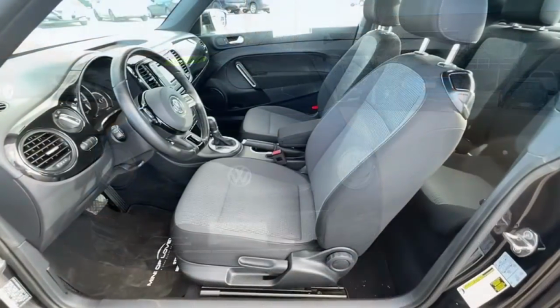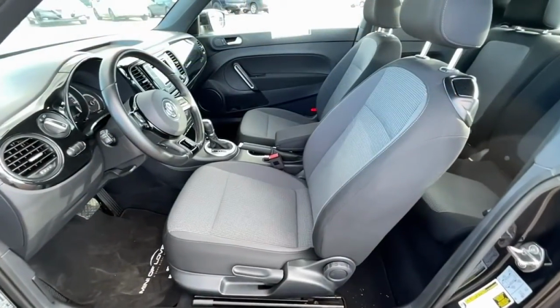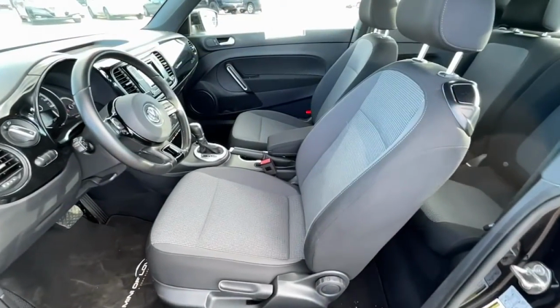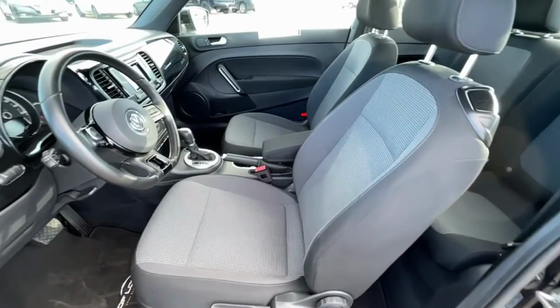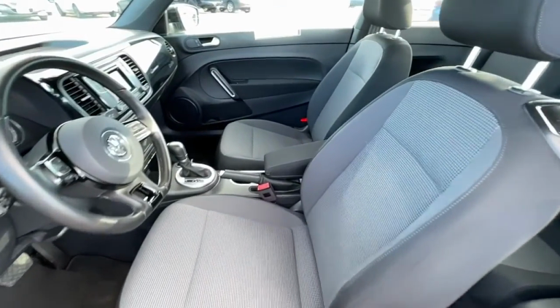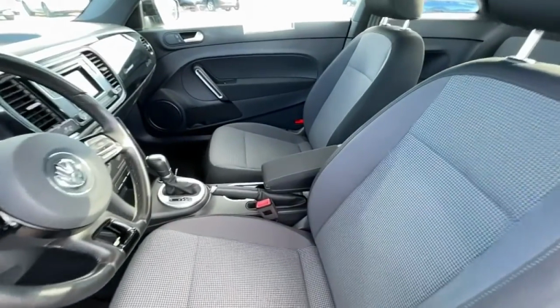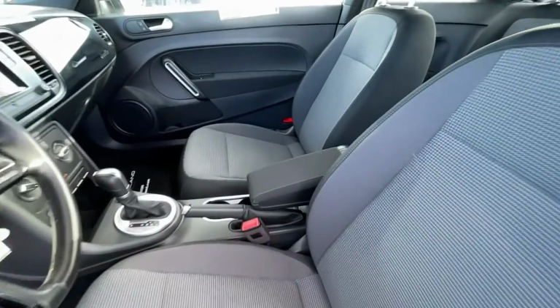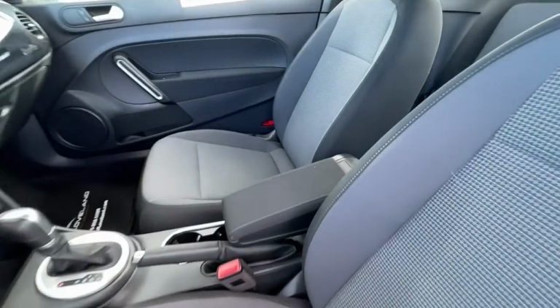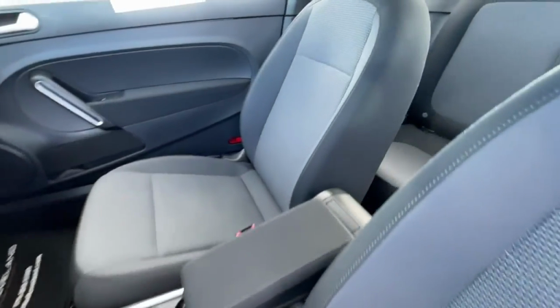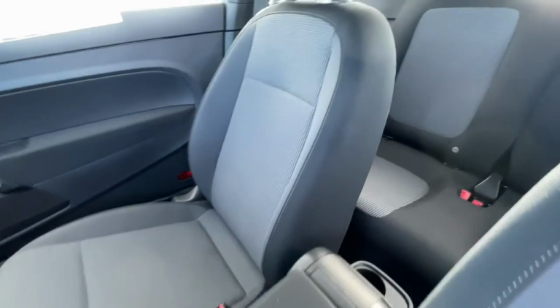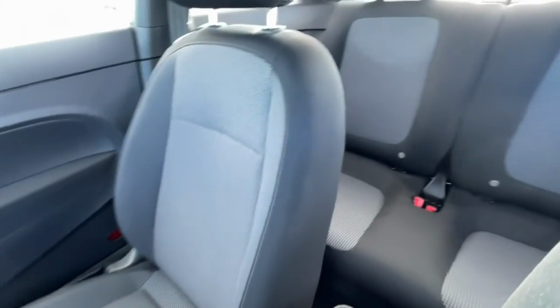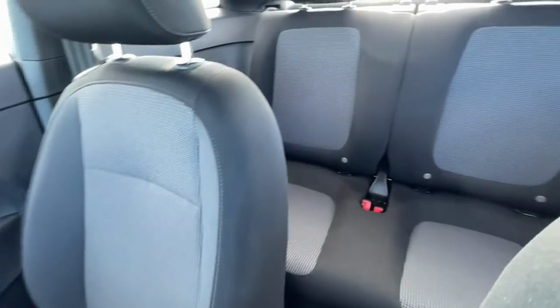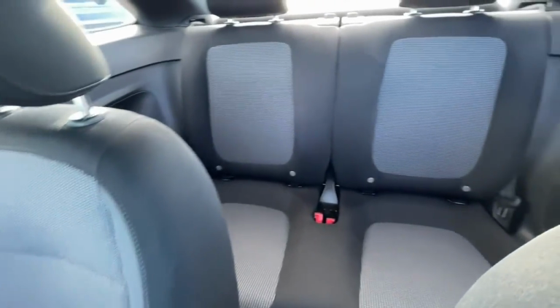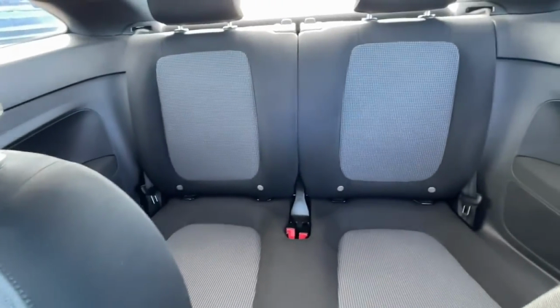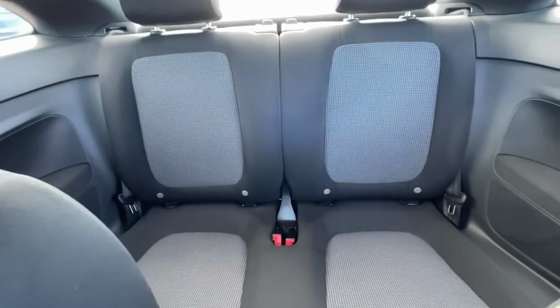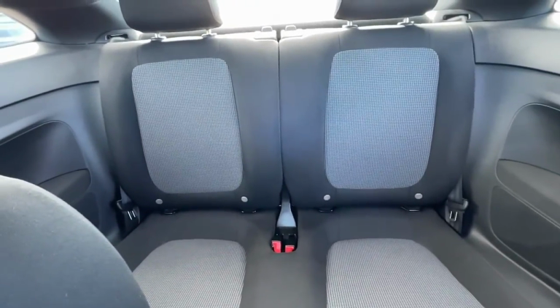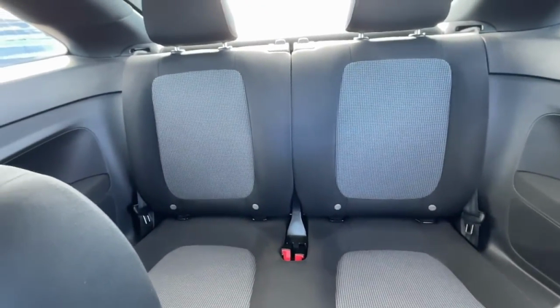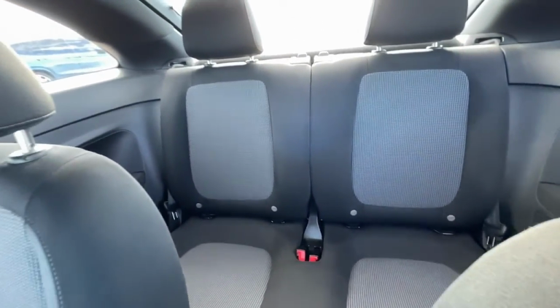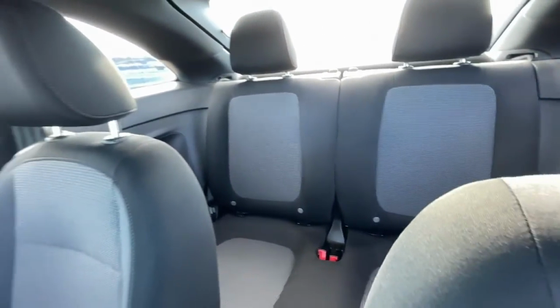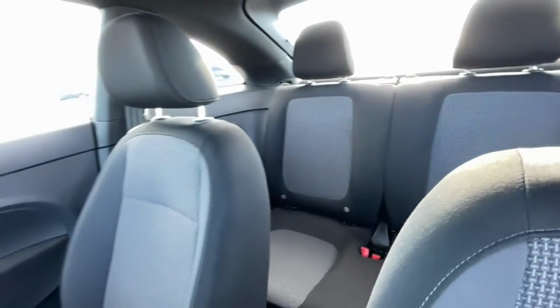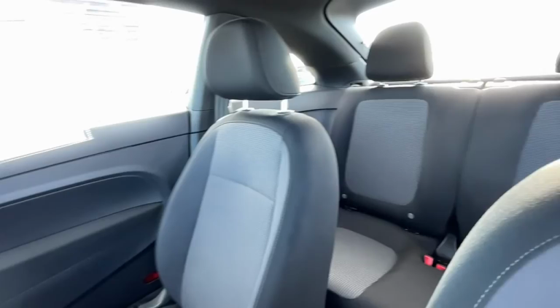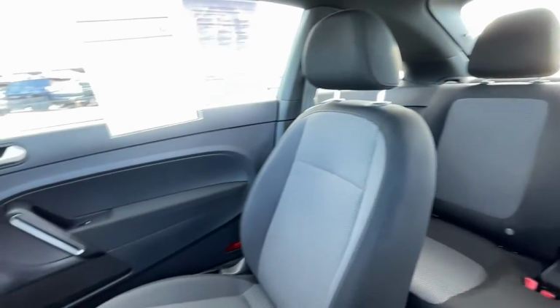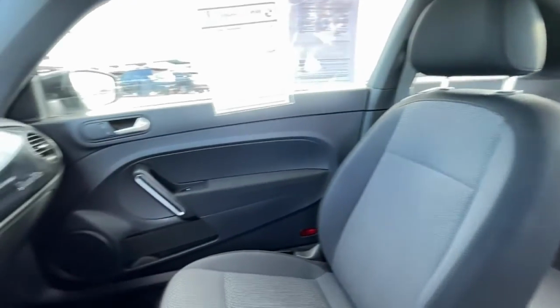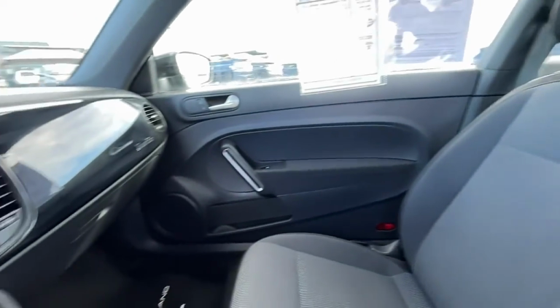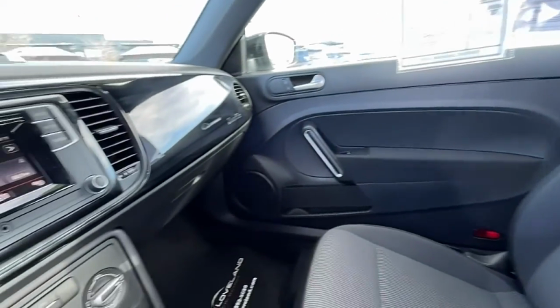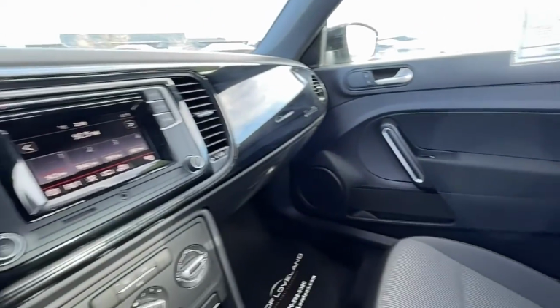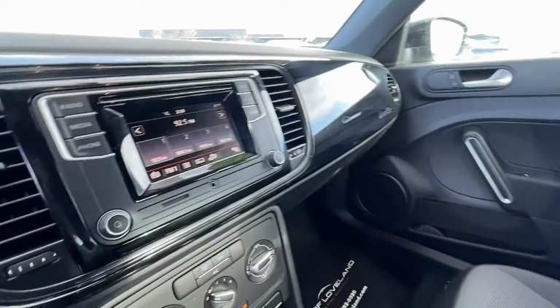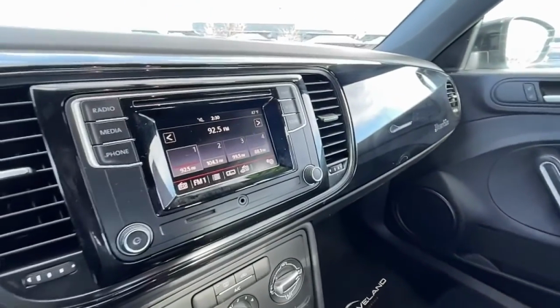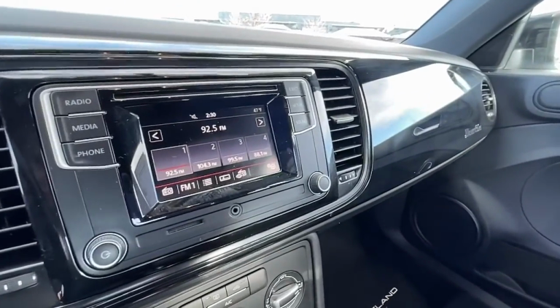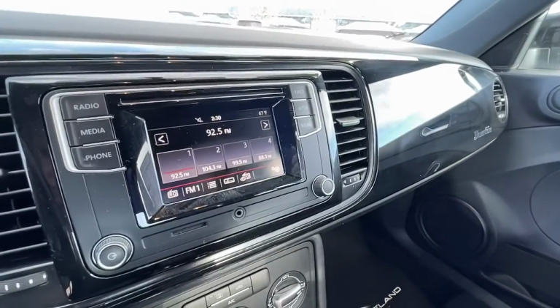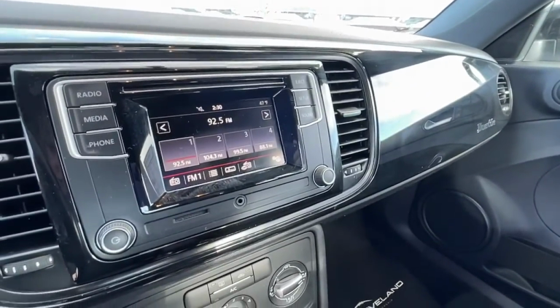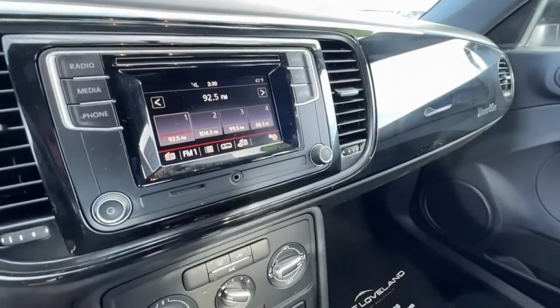Keyless entry, electronic stability control, steering wheel audio controls, aluminum wheels, alarm, leather steering wheel, rear spoiler, intermittent wipers, traction control, tire pressure monitoring system.